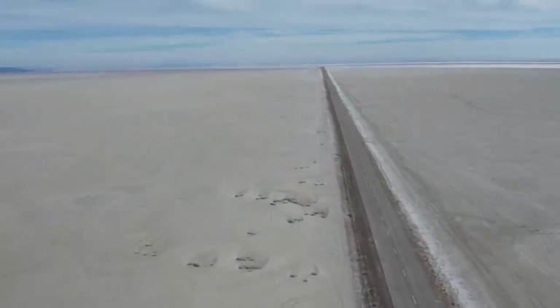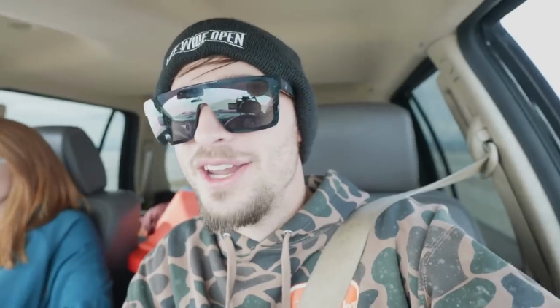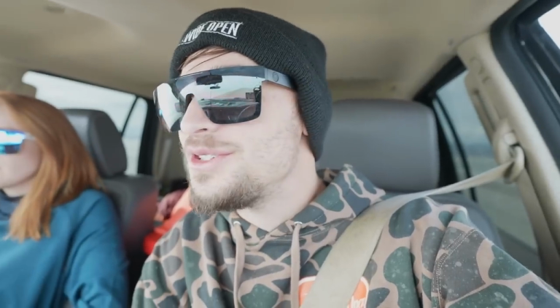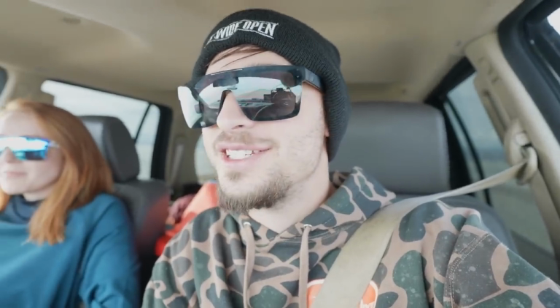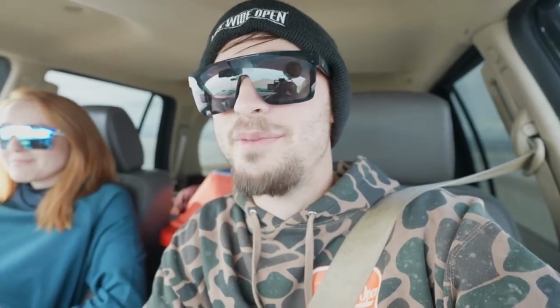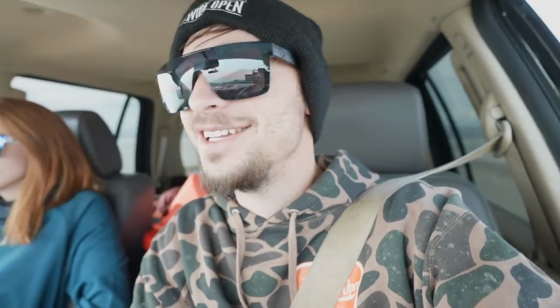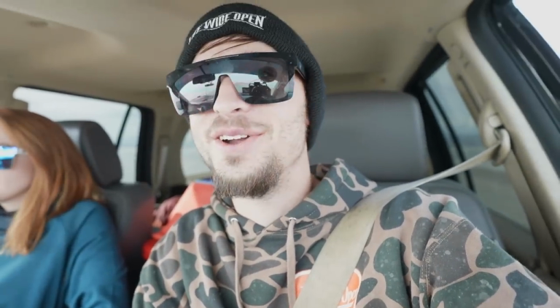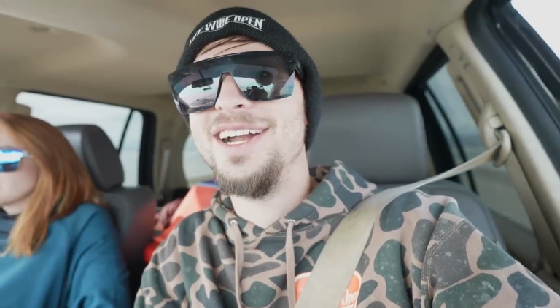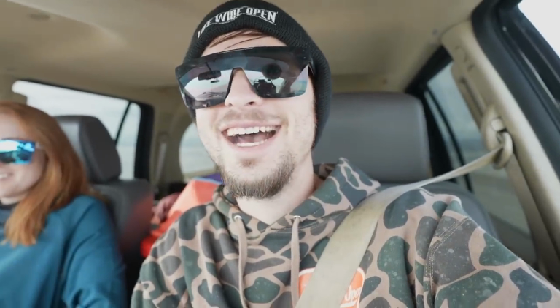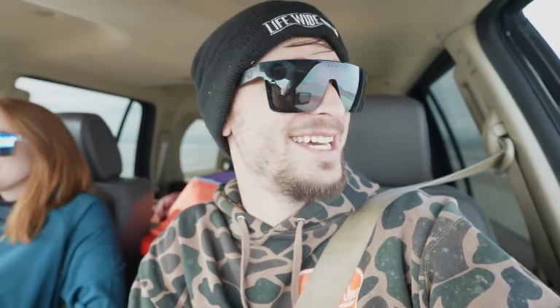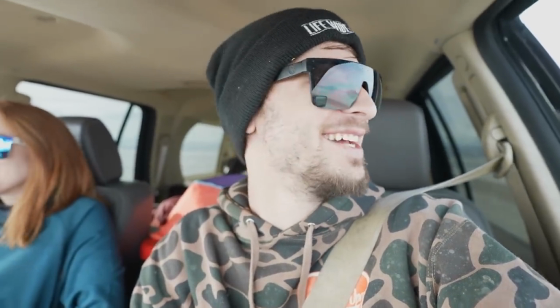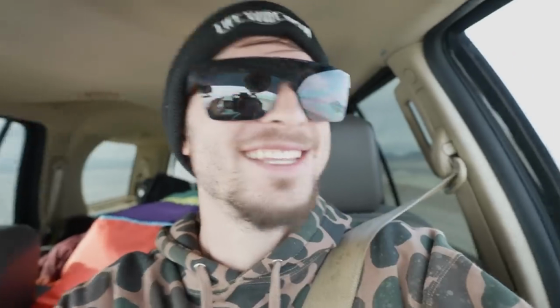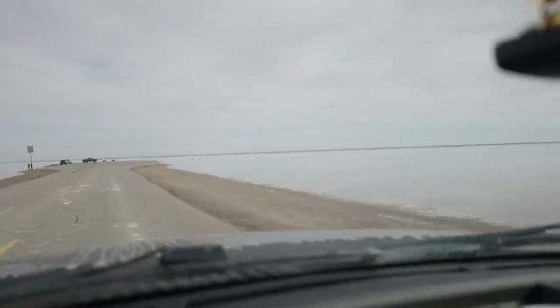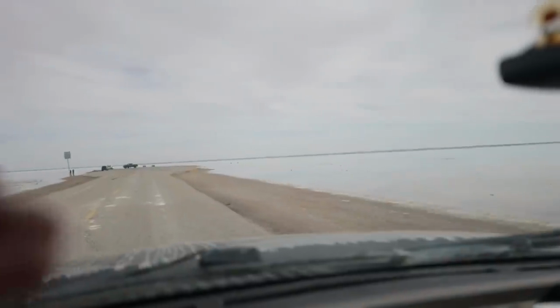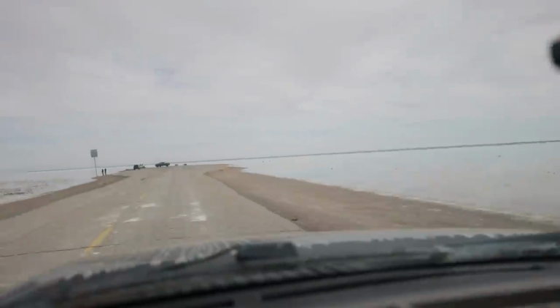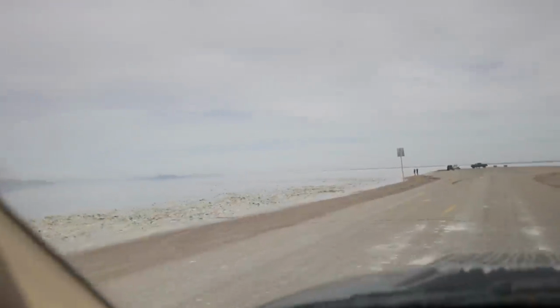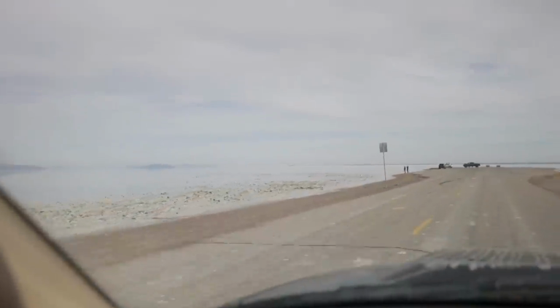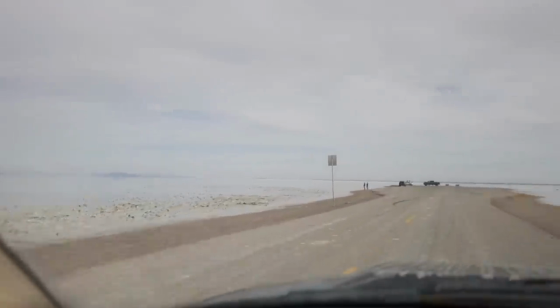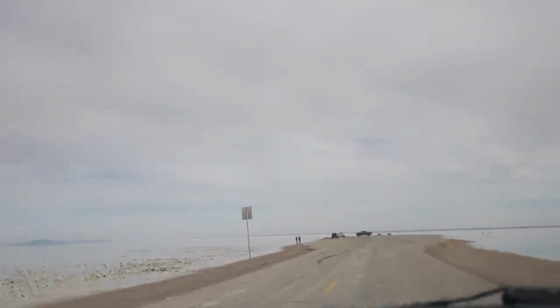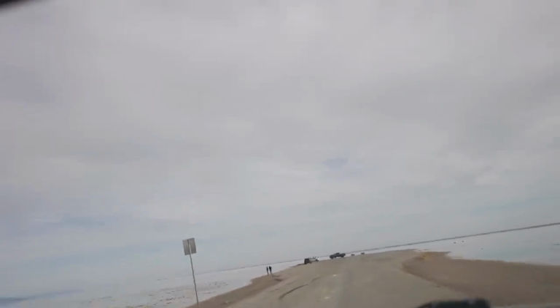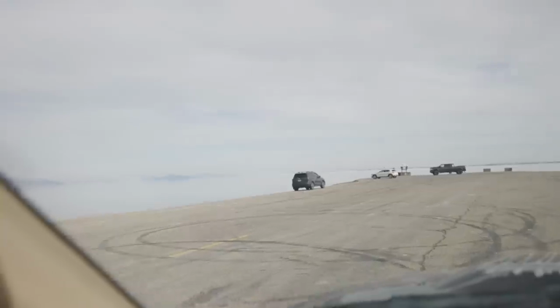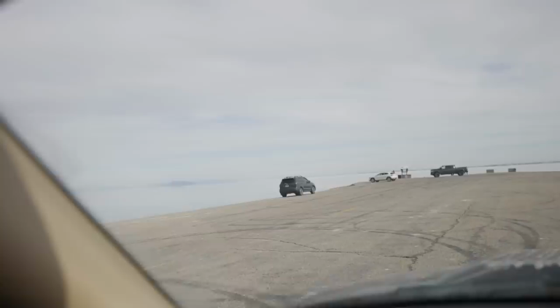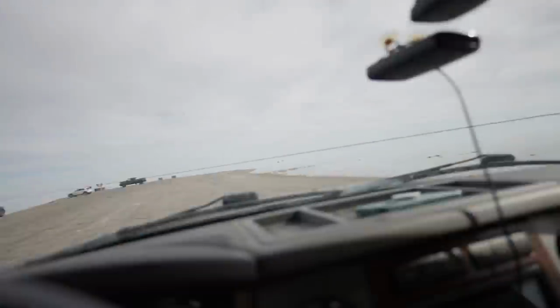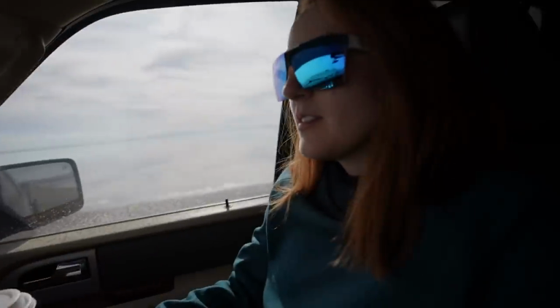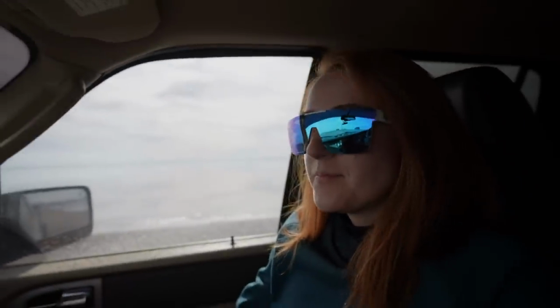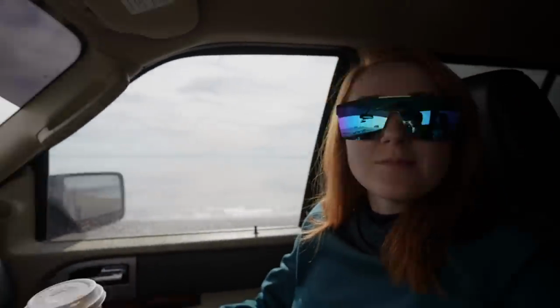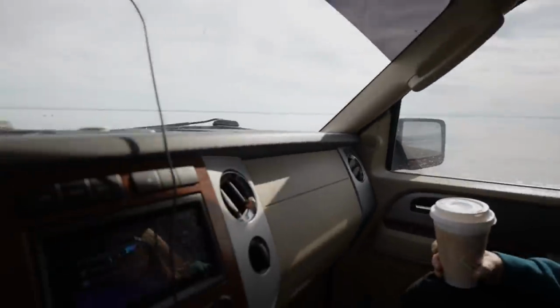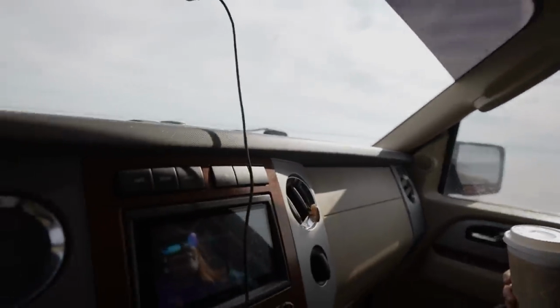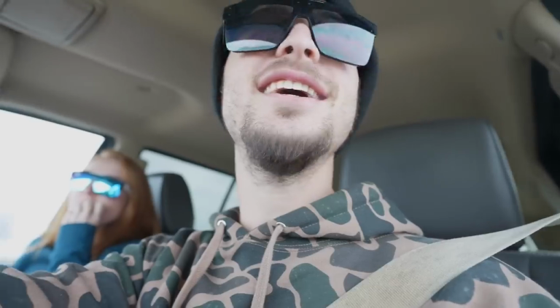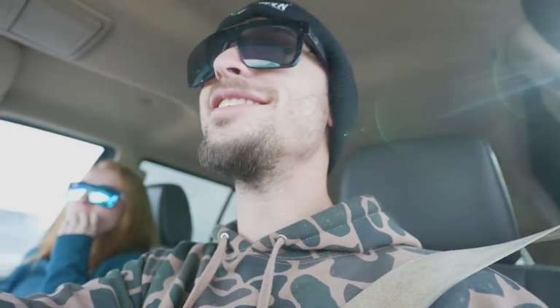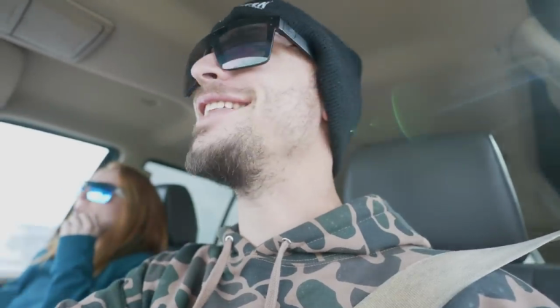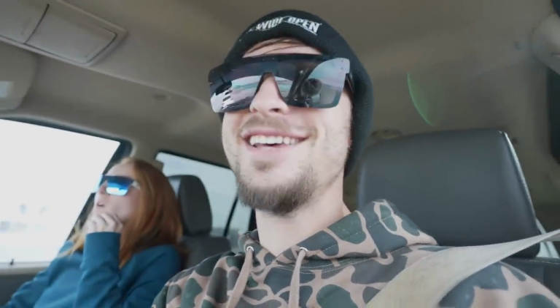I knew there was a chance of this happening, but it's literally underwater. You've got to be kidding me. Look at this - can't tell the sky from the ground. No way. I mean, we can try to get the boat out, we can try to paddle it. That sucks.